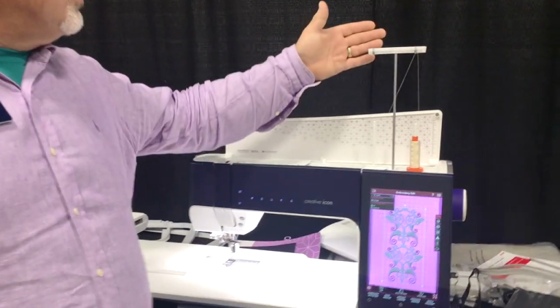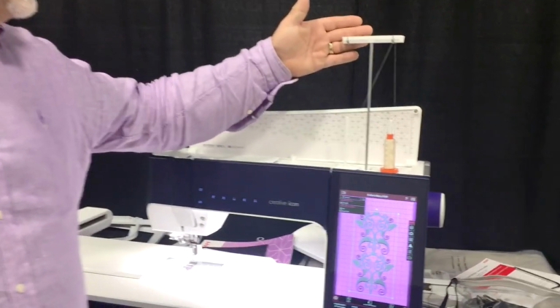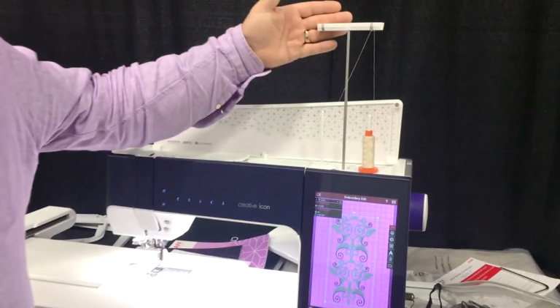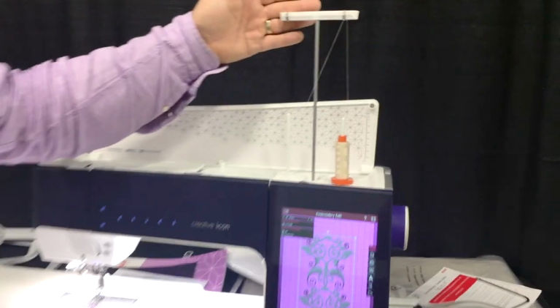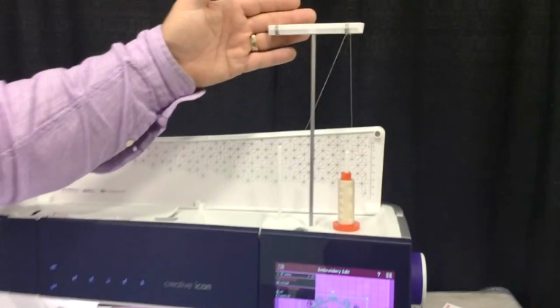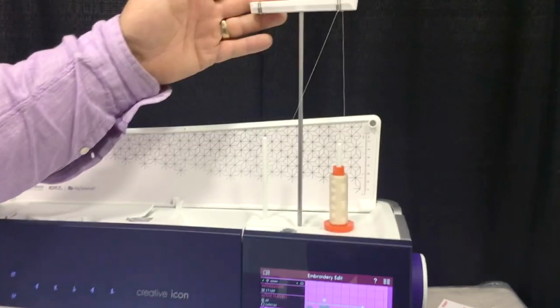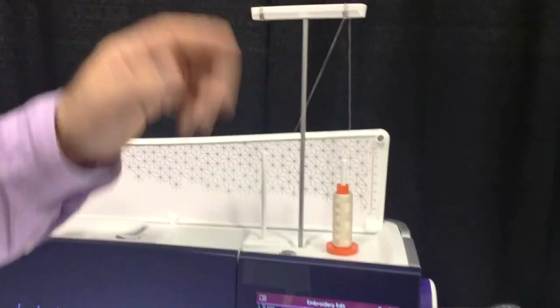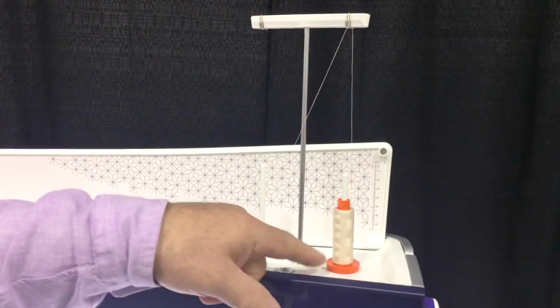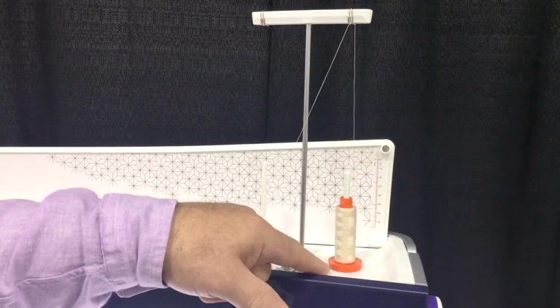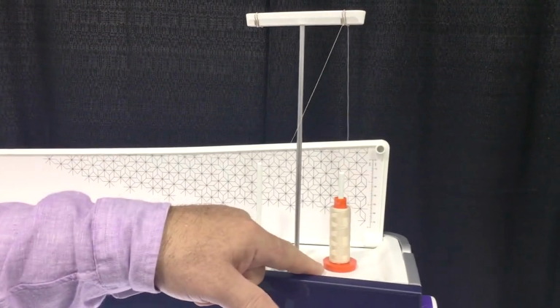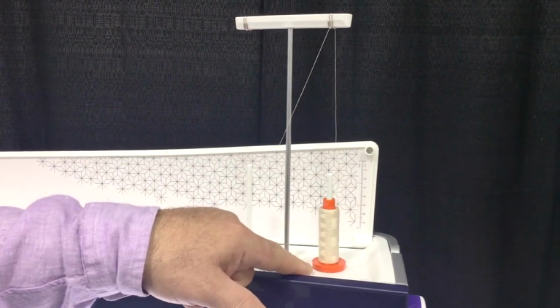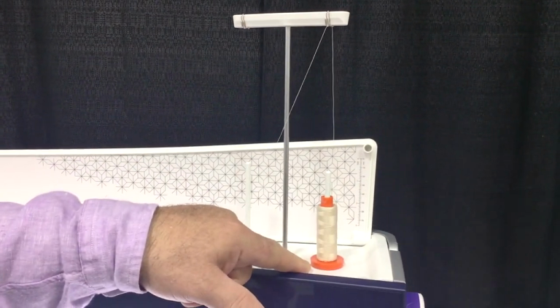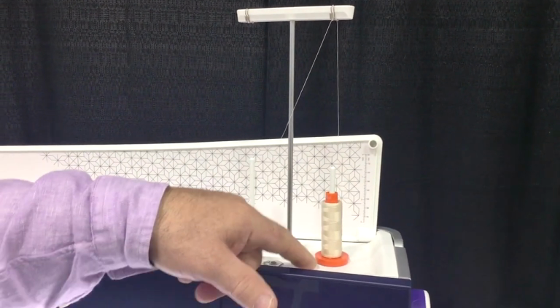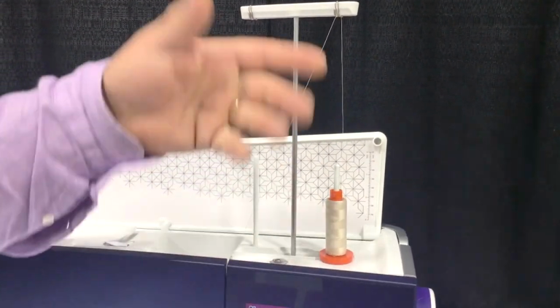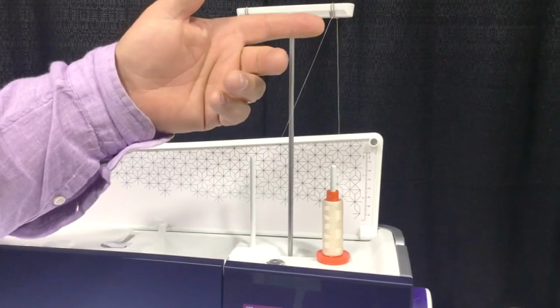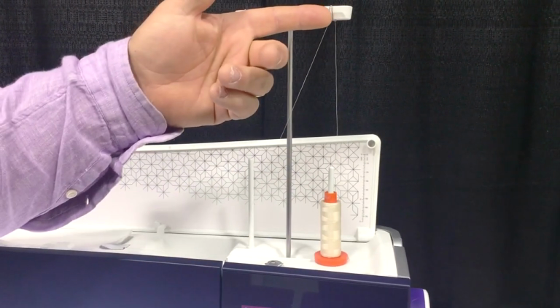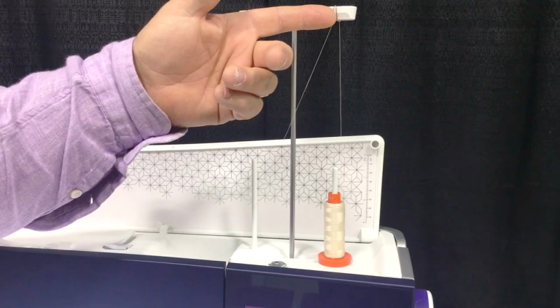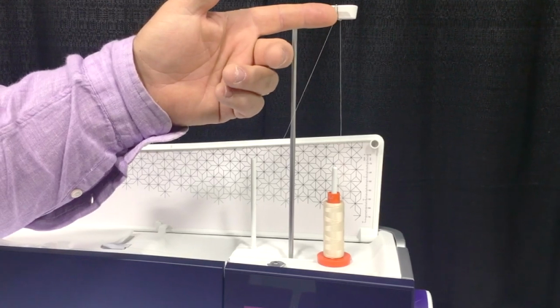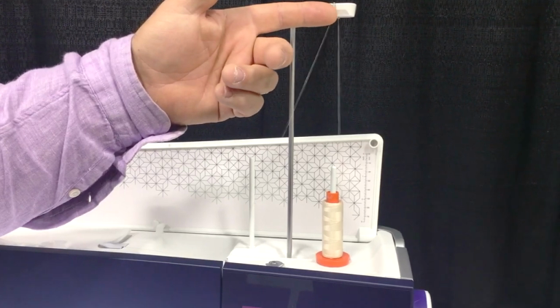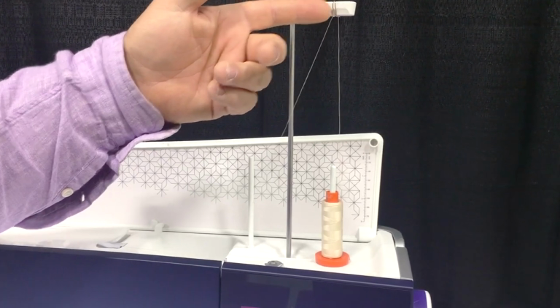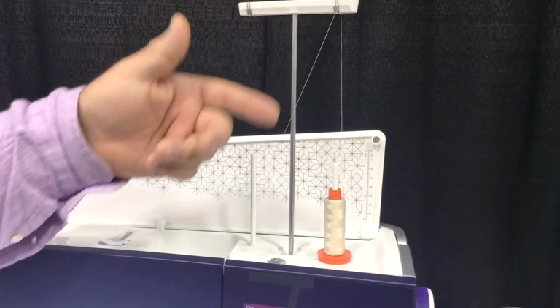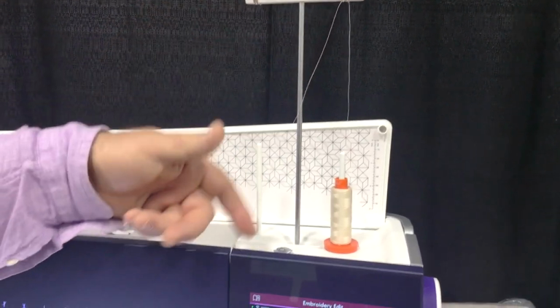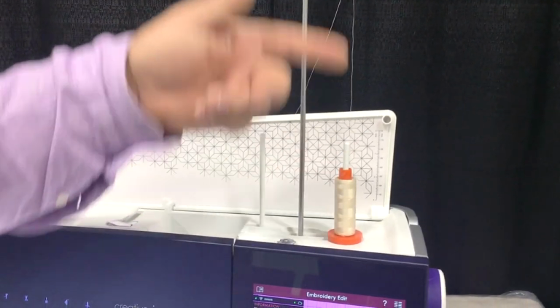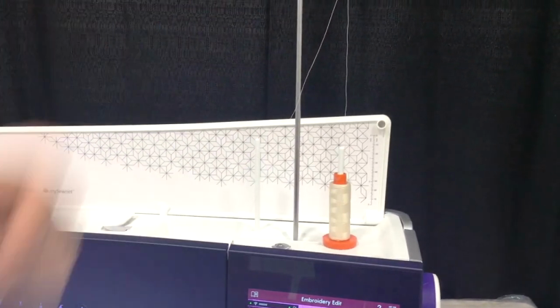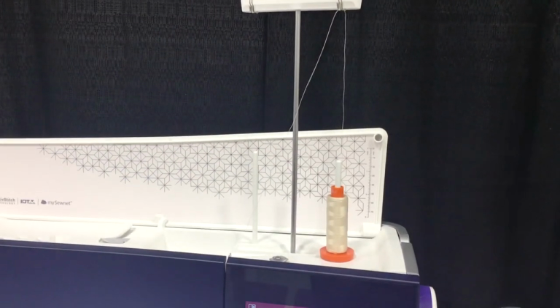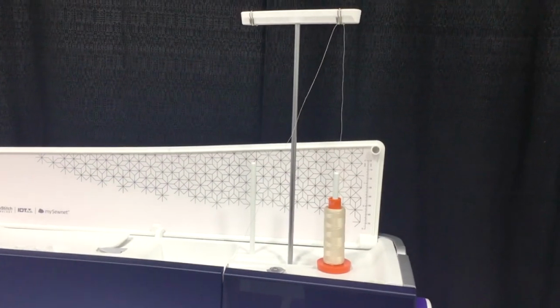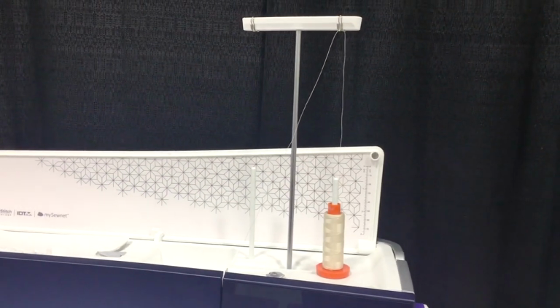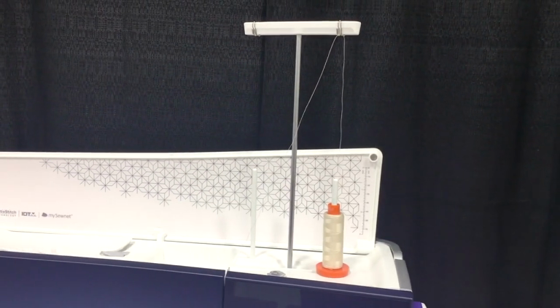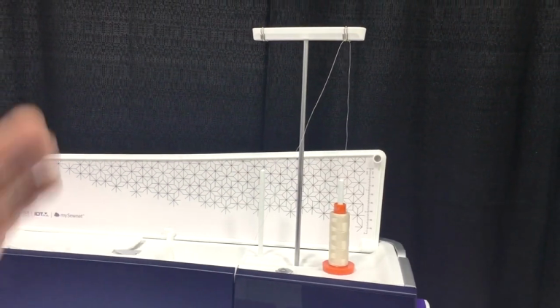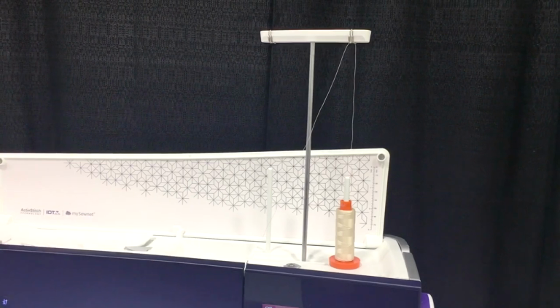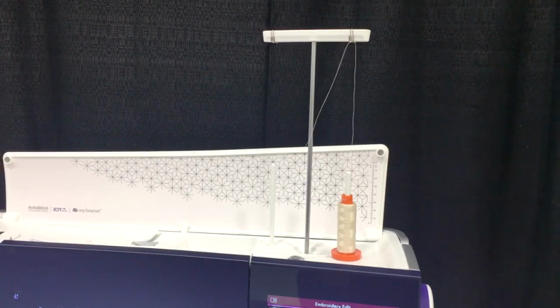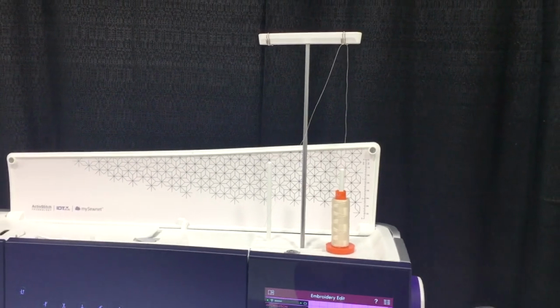Something else I really love is this thread stand they added. We now have the ability to use cone-type threads right there on the machine. It has a telescoping guide so the thread comes off the top of the spool - what a wonderful feature that is.